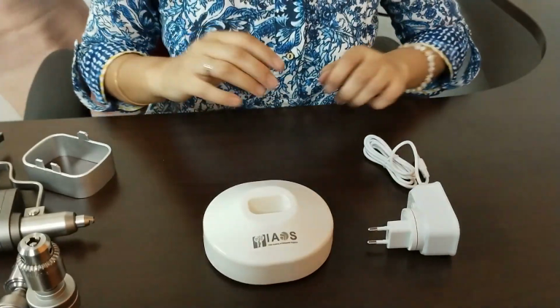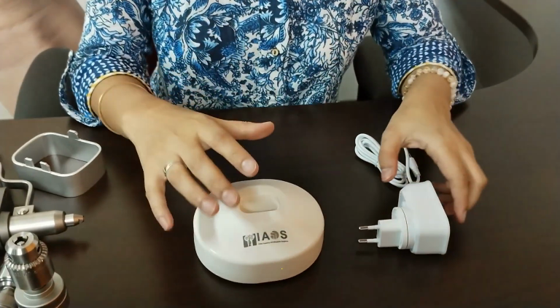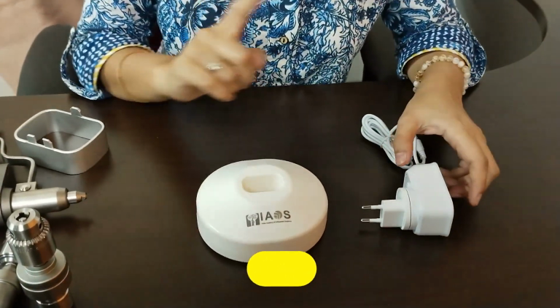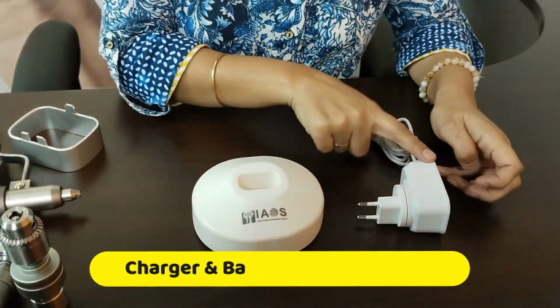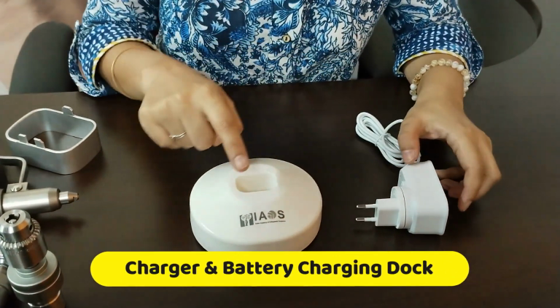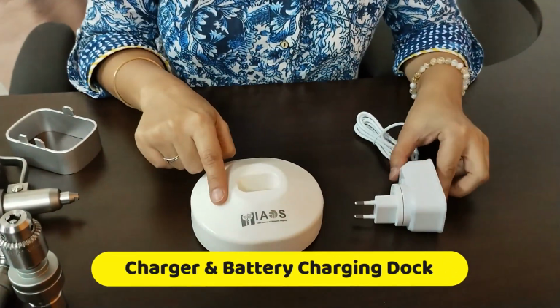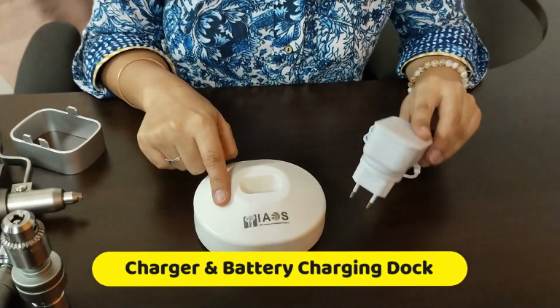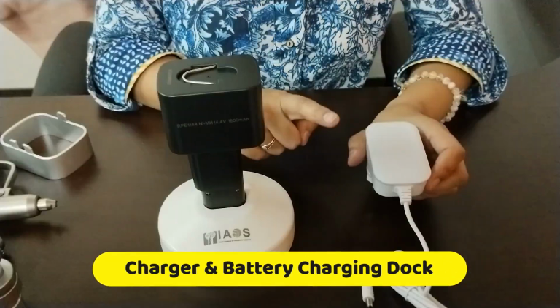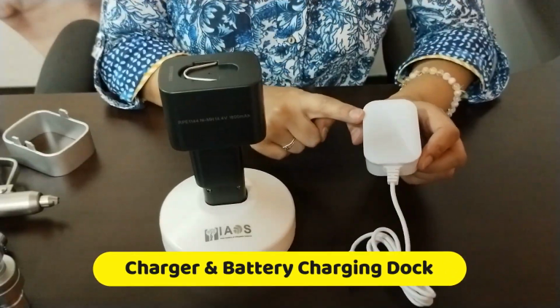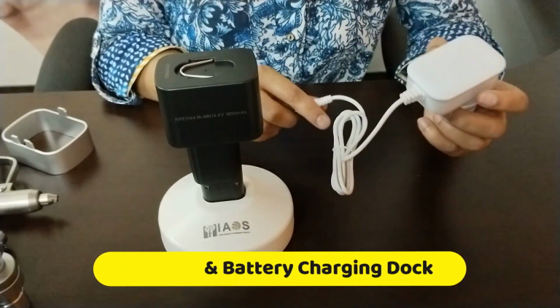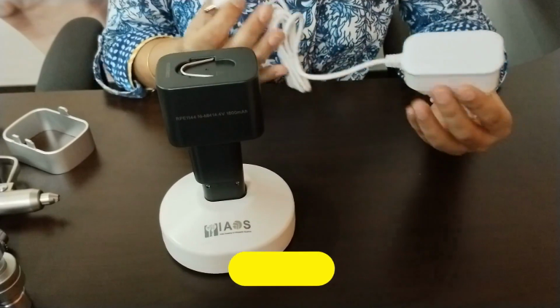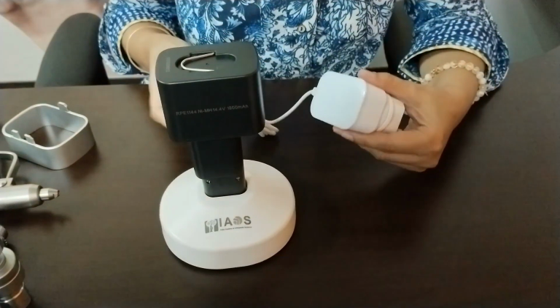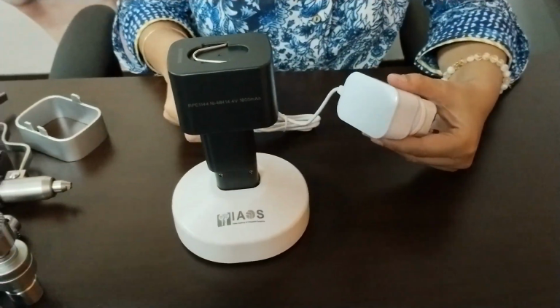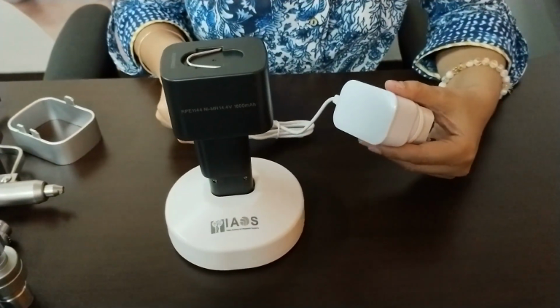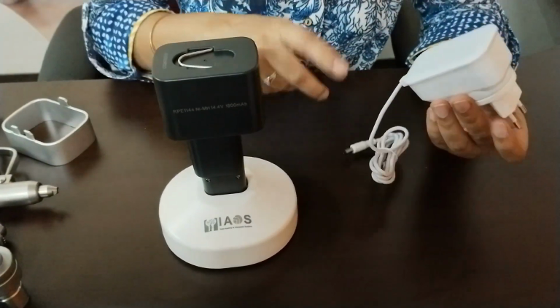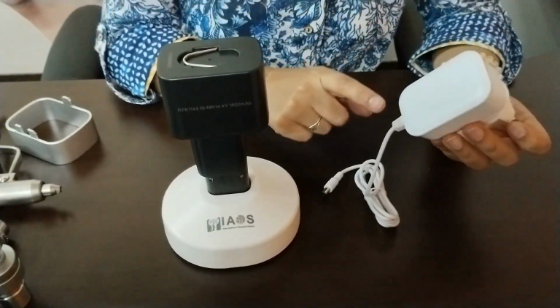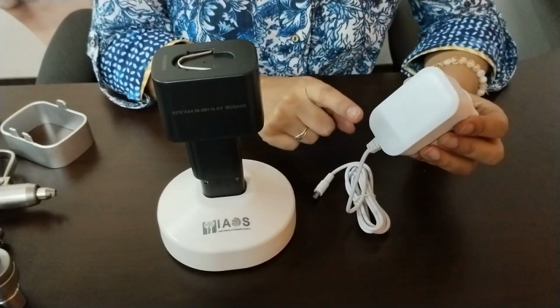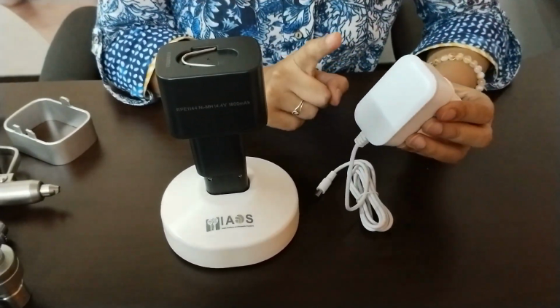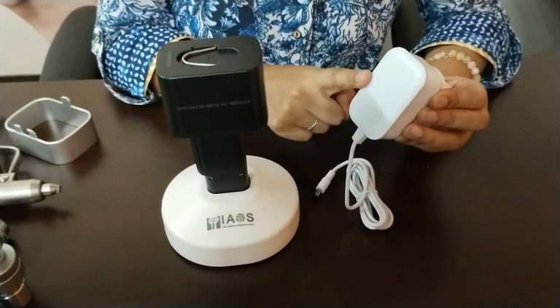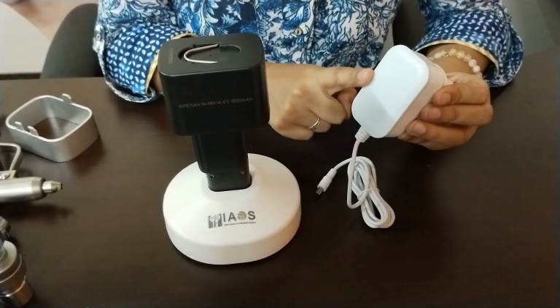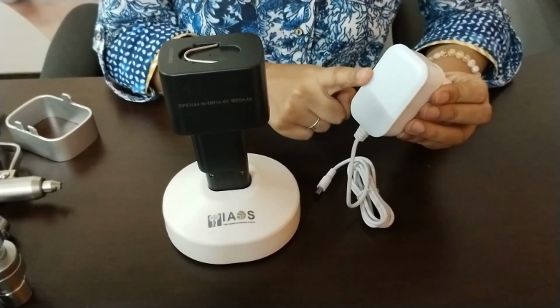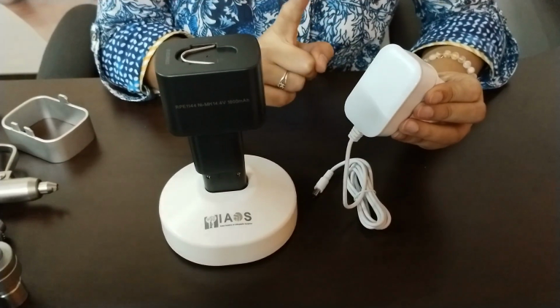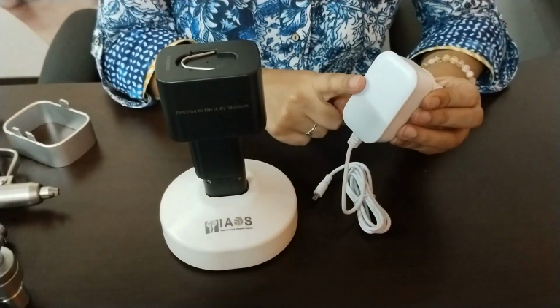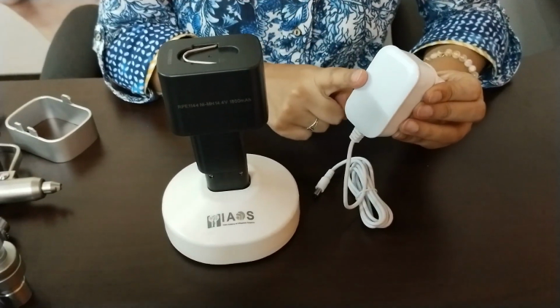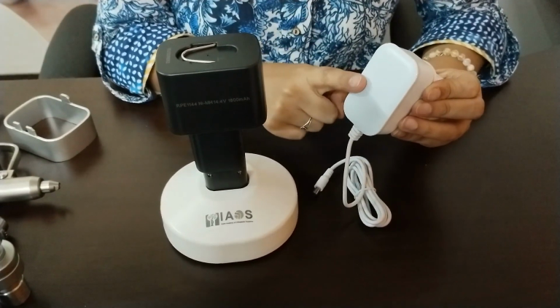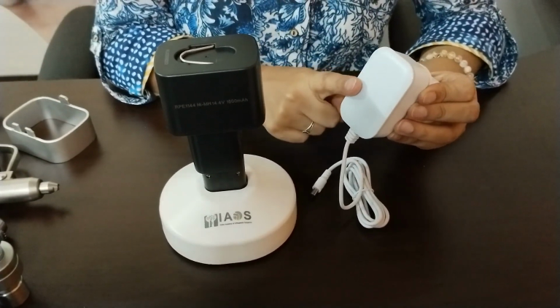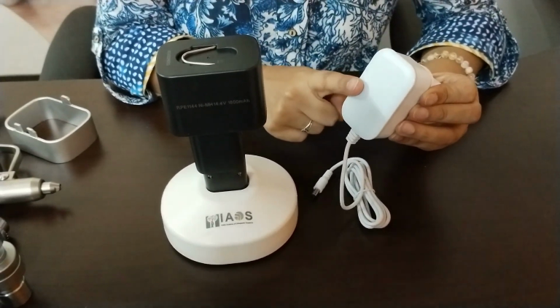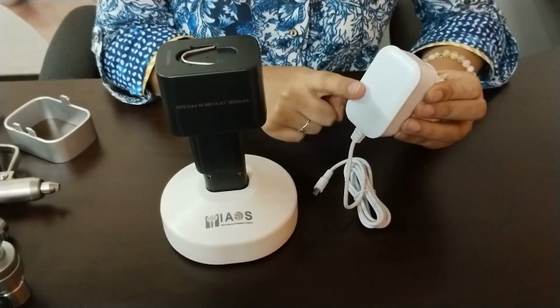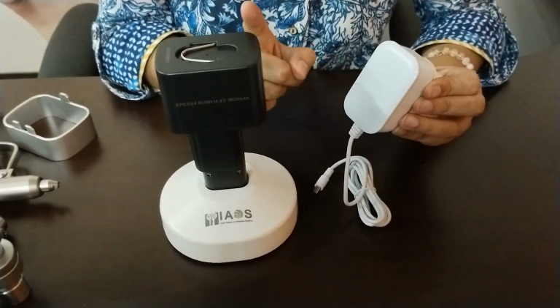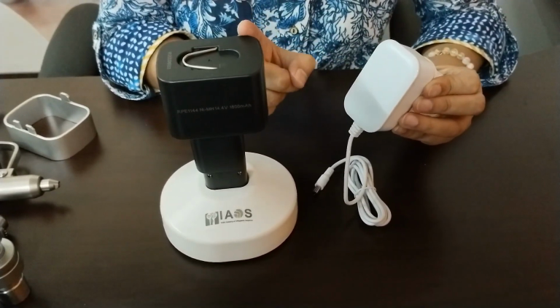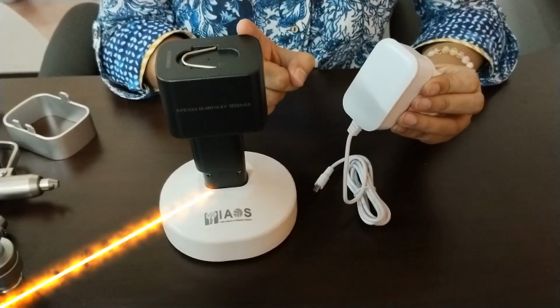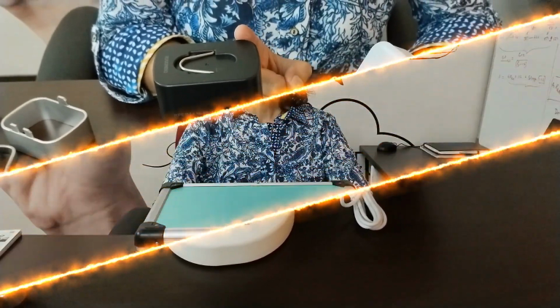You have a charger and a battery charging dock. When the charger is connected to the charging dock and put up for charging, it will show a green light. Once fully charged, it will turn blue, indicating that the battery is fully charged.